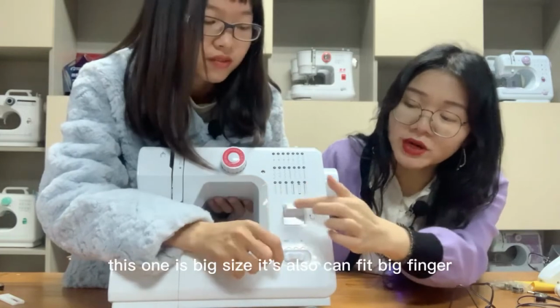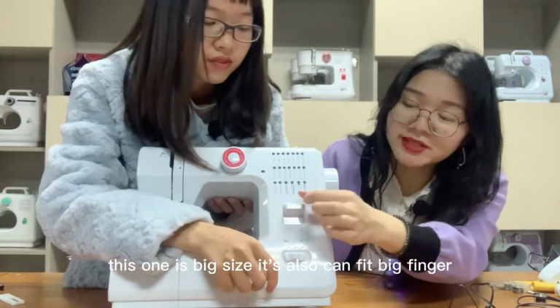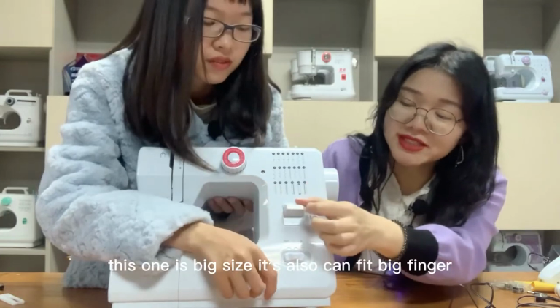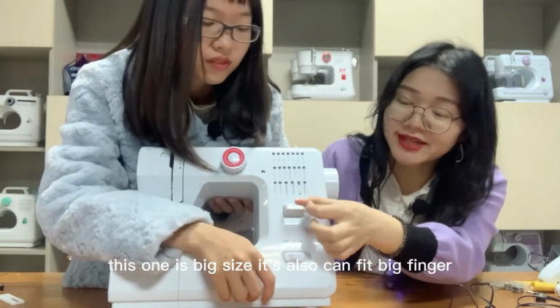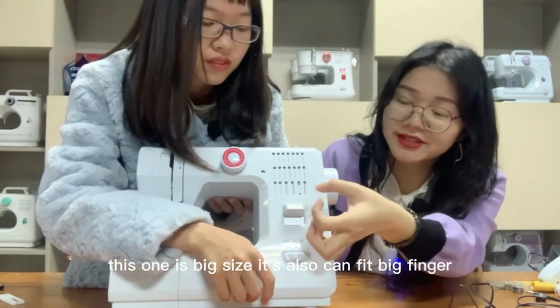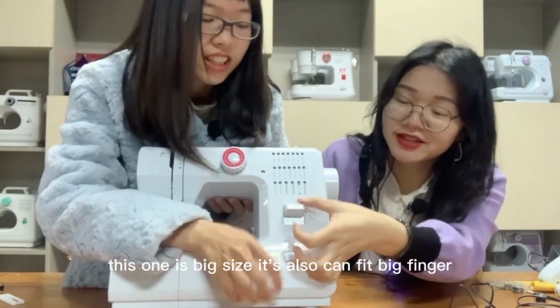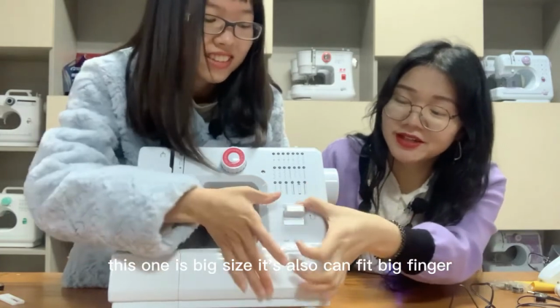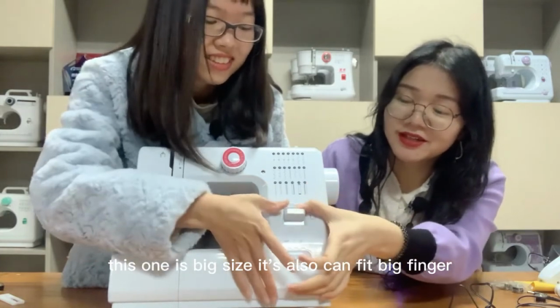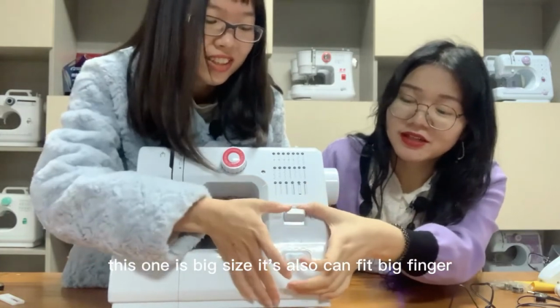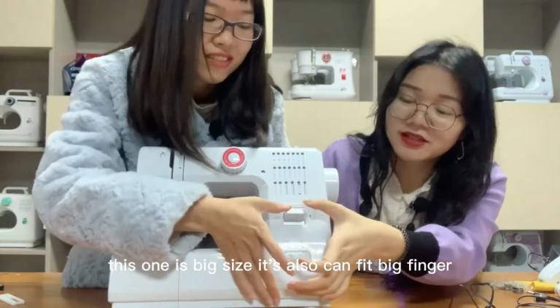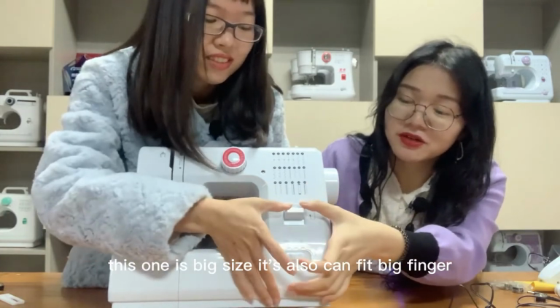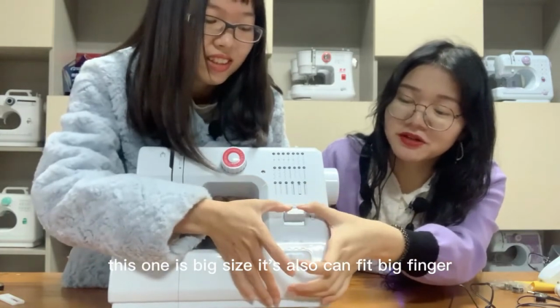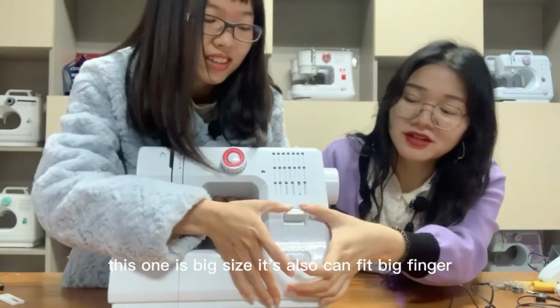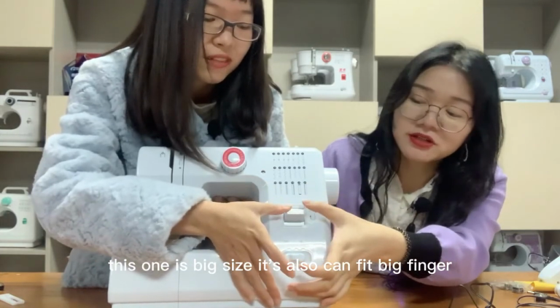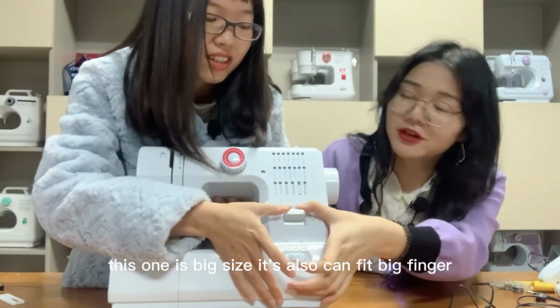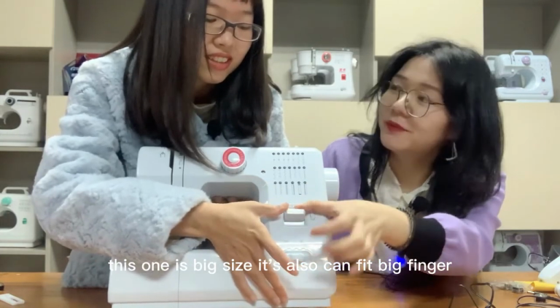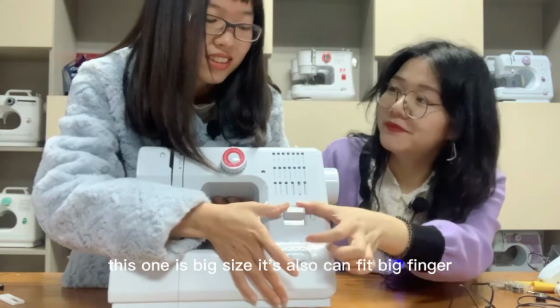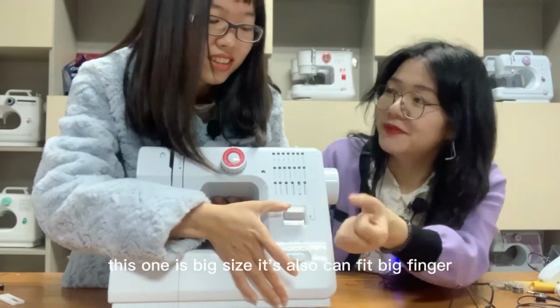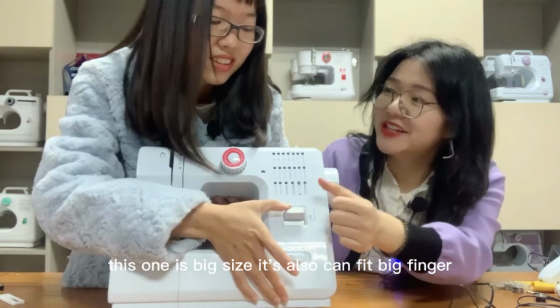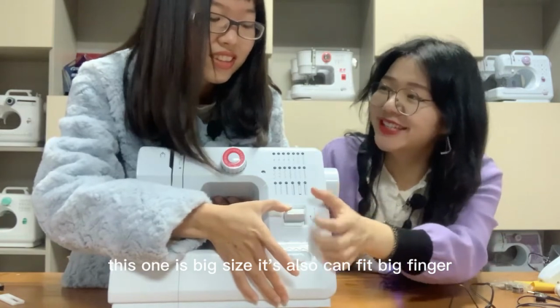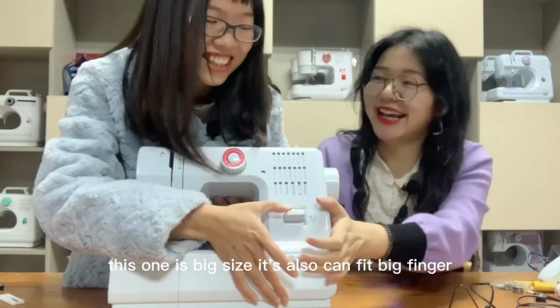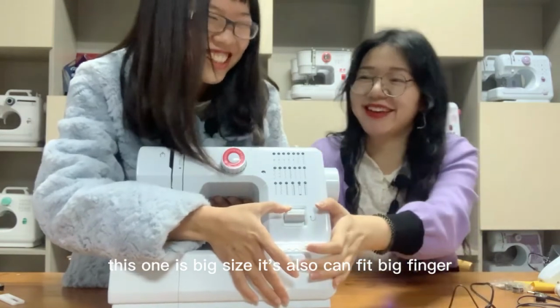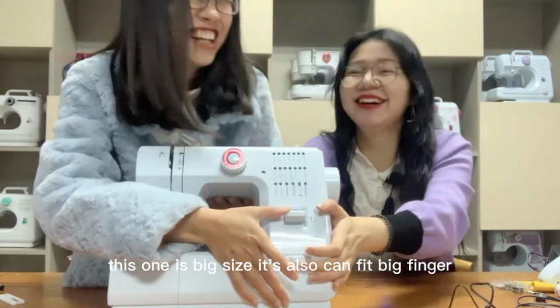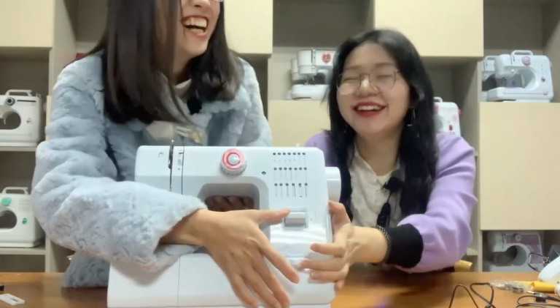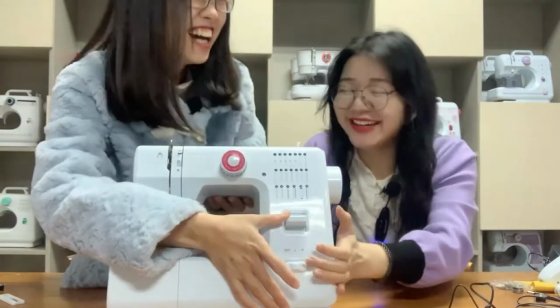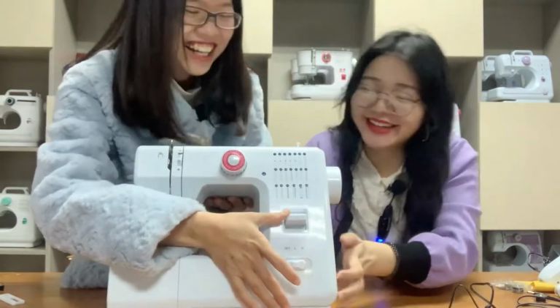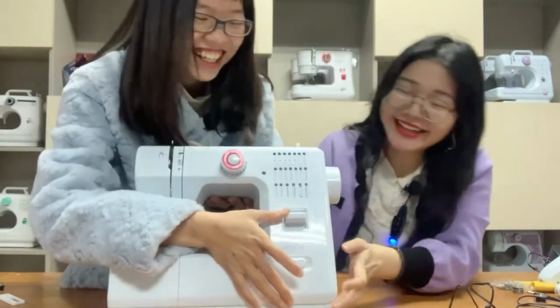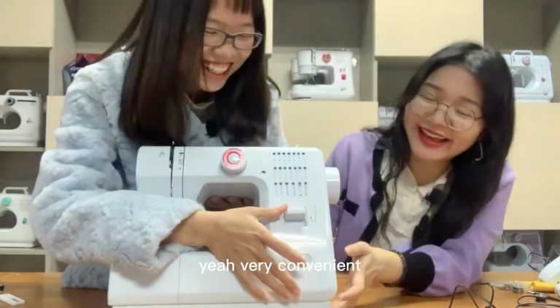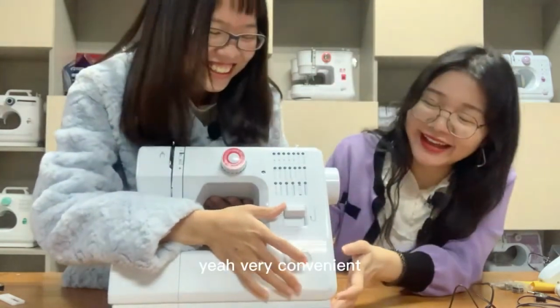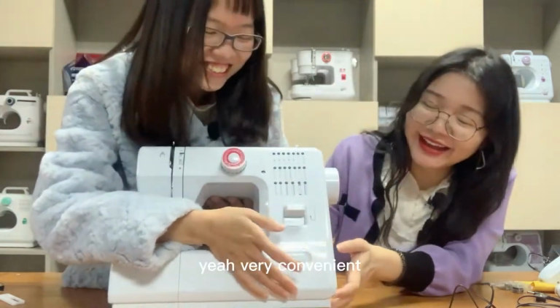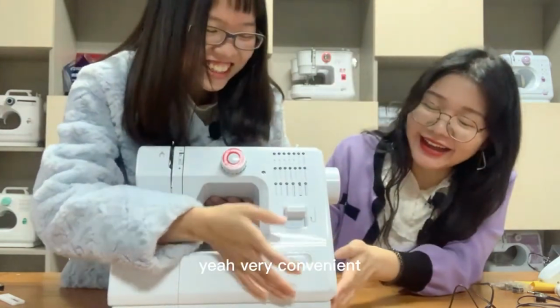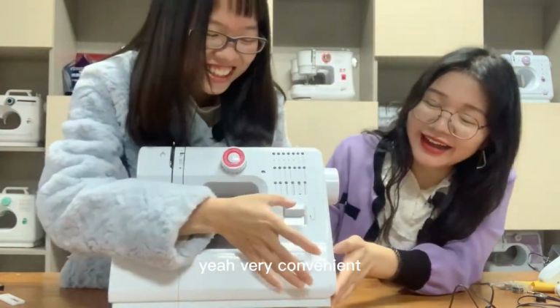This button is big size, which is good for big fingers. Very convenient.